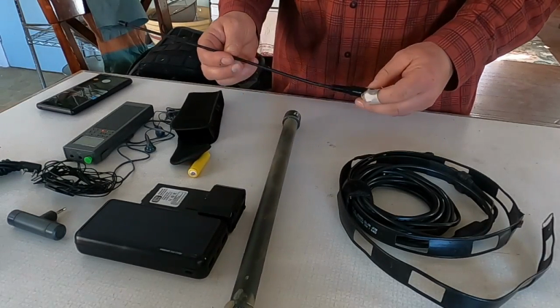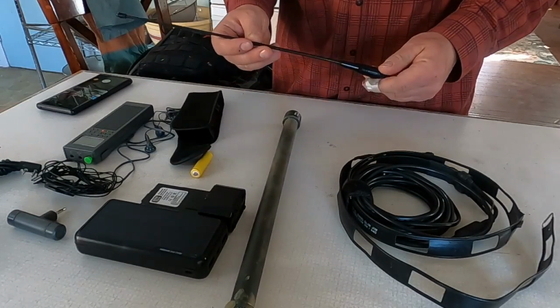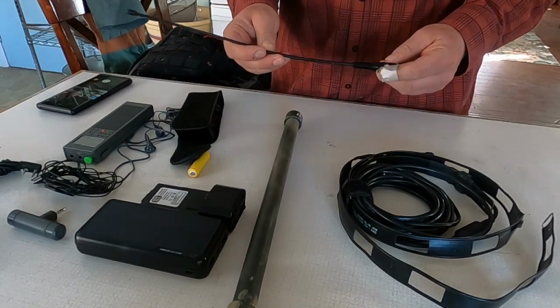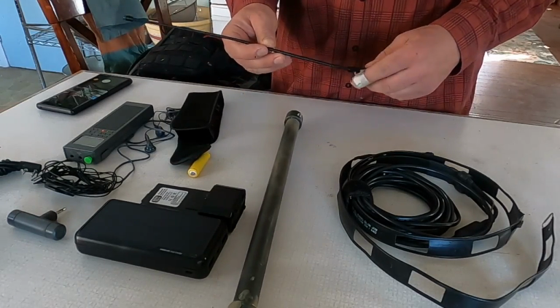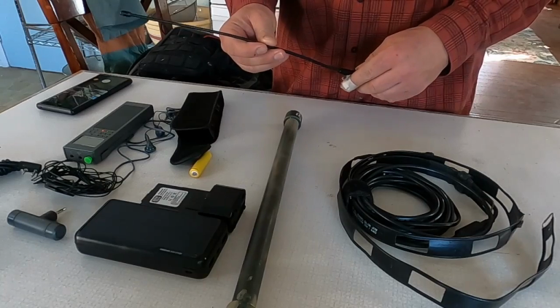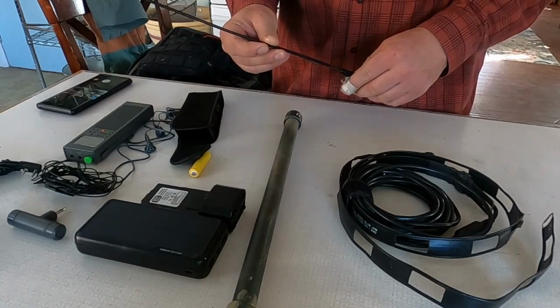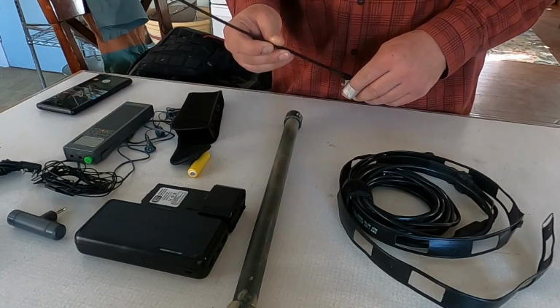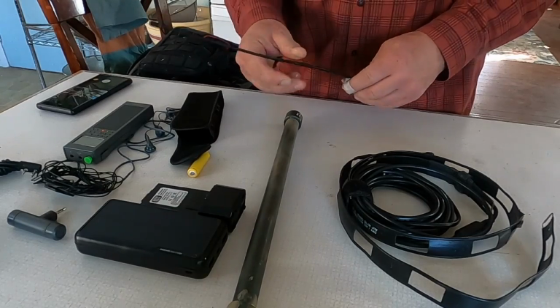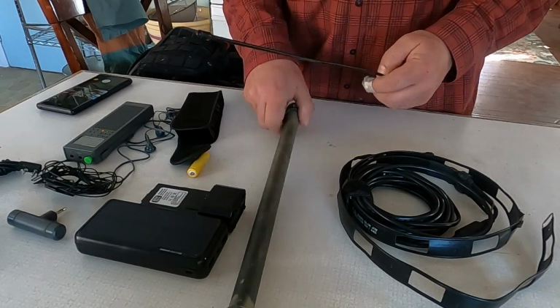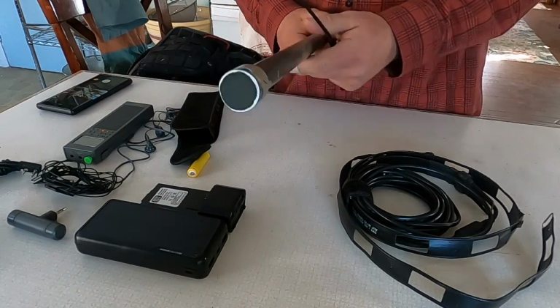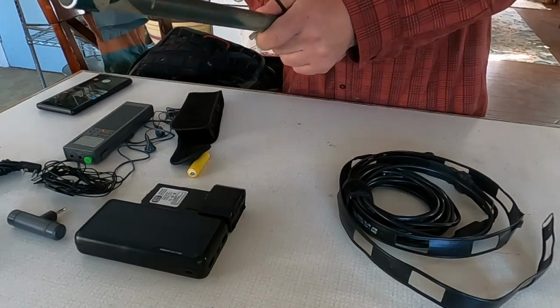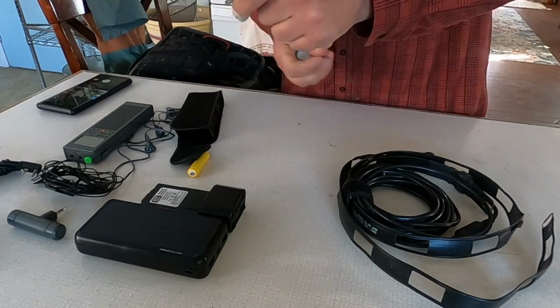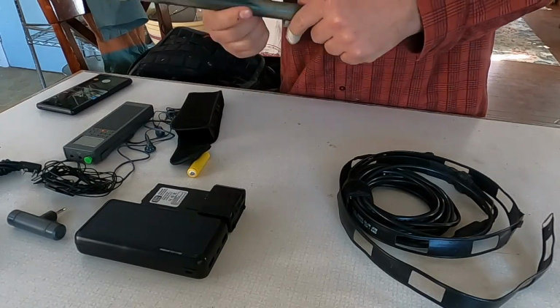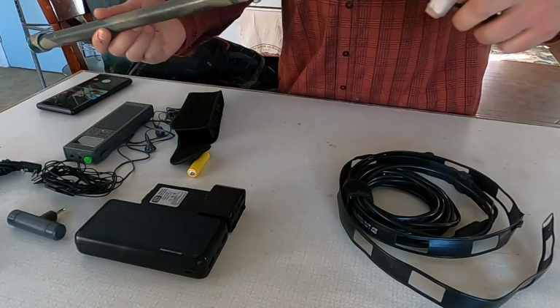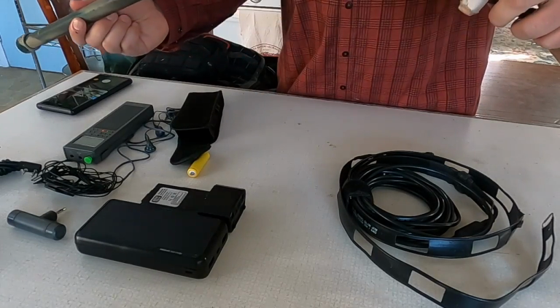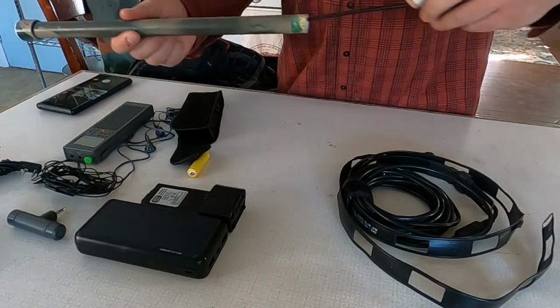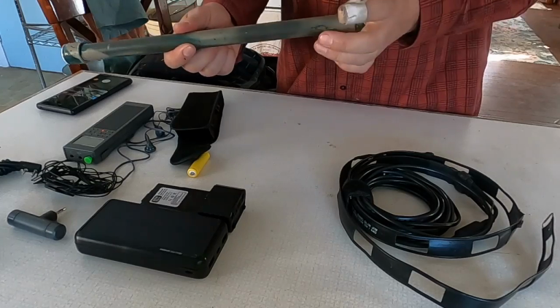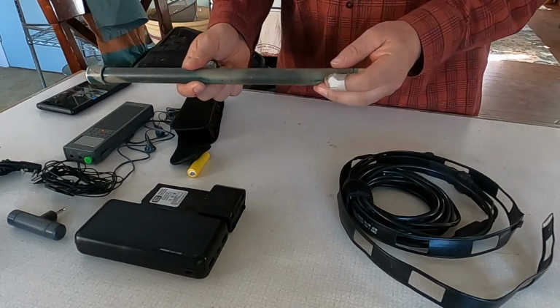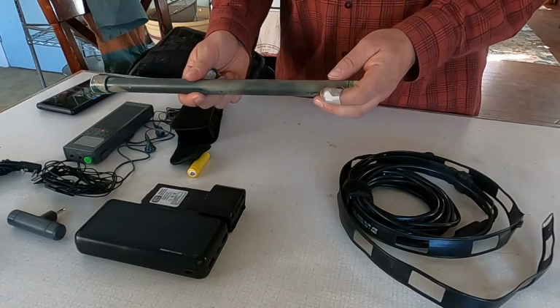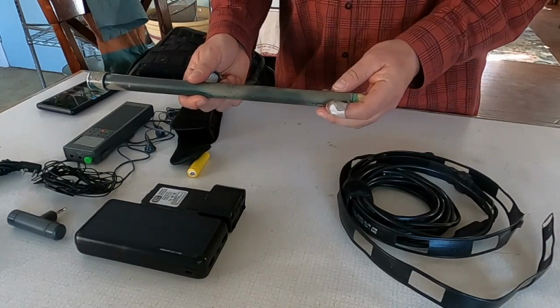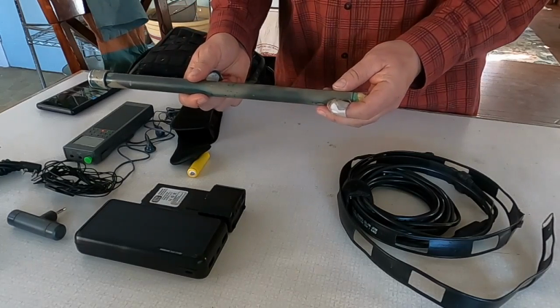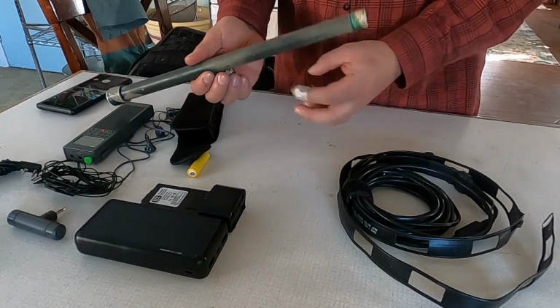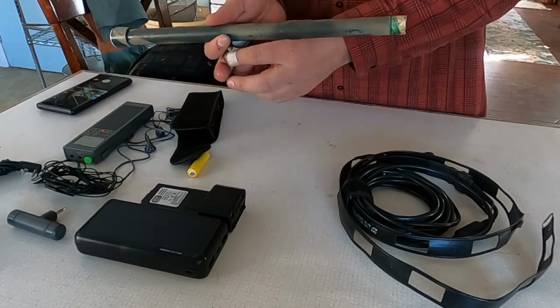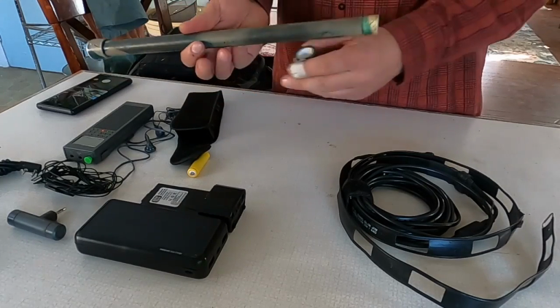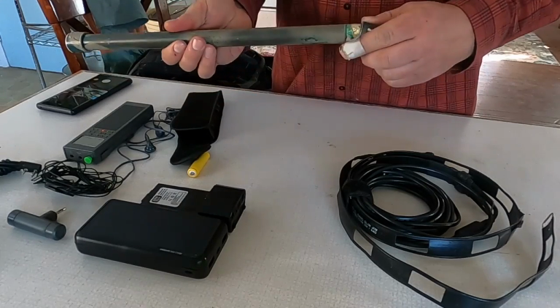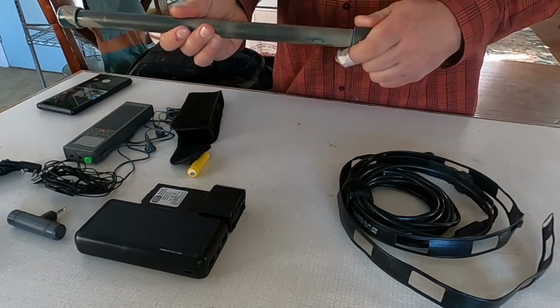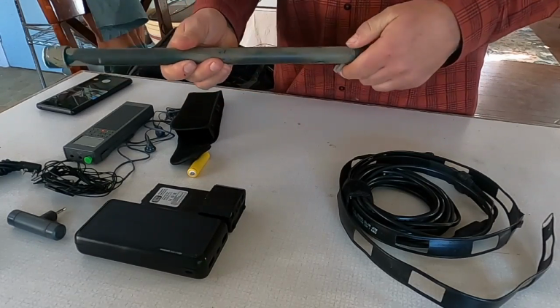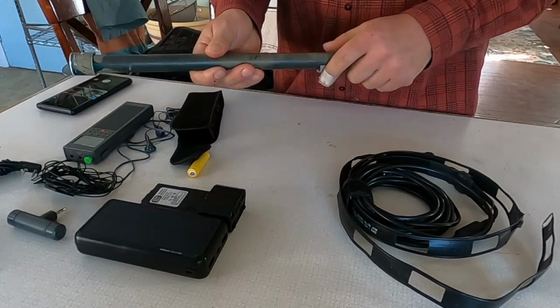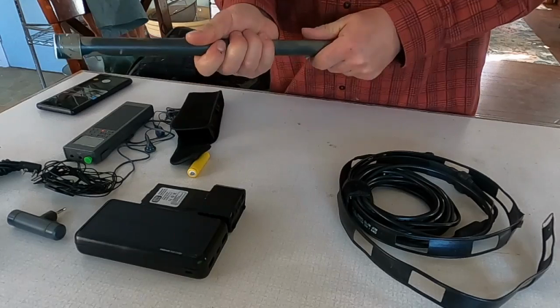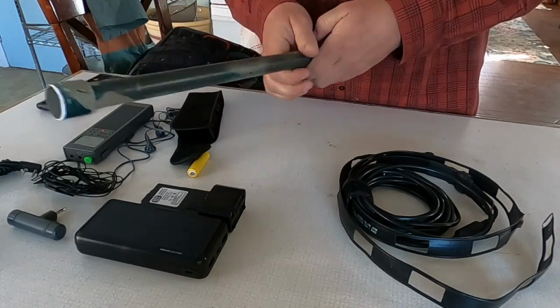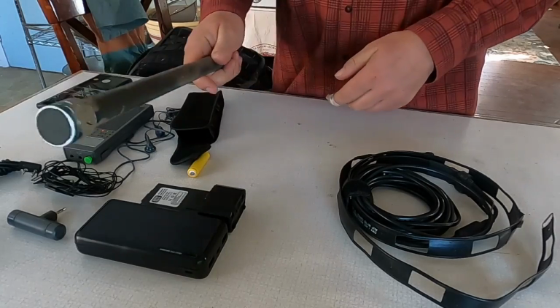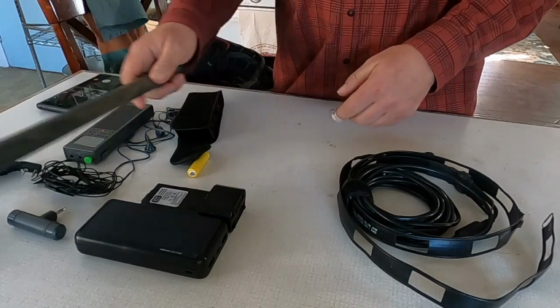The whip antenna extends the capacity of that radio just a little bit. To protect it, I have a plastic PVC tube that you can just keep in the pack.